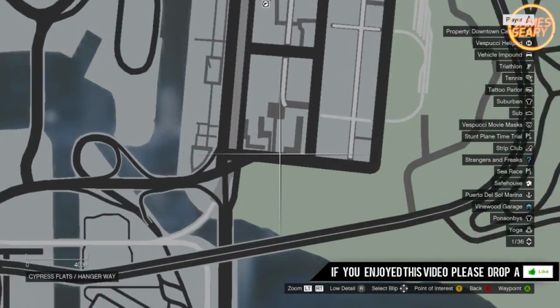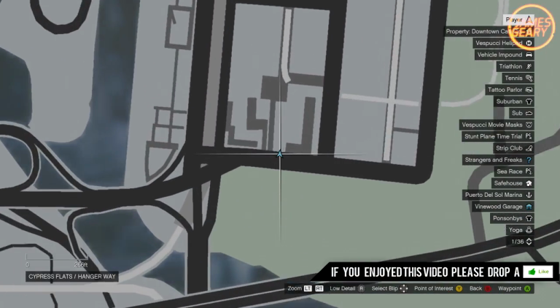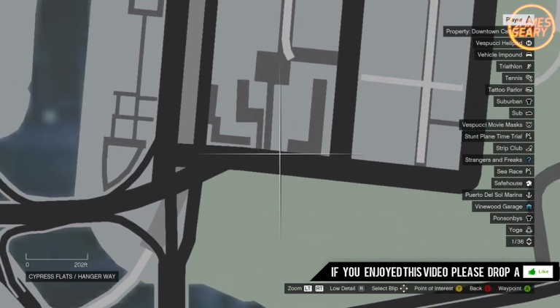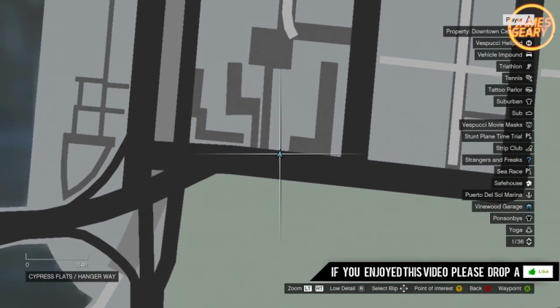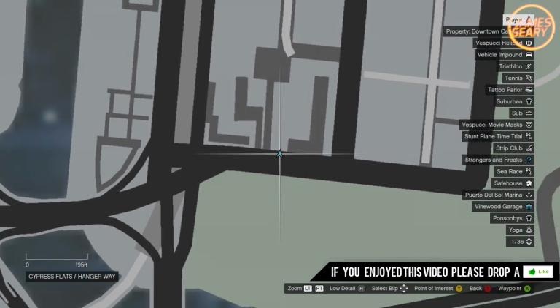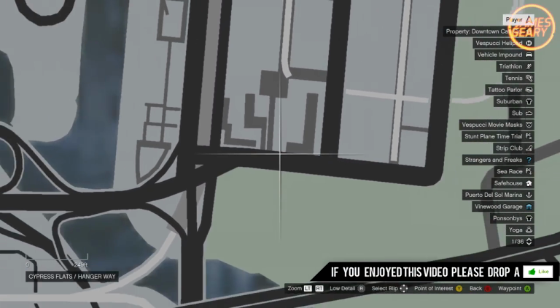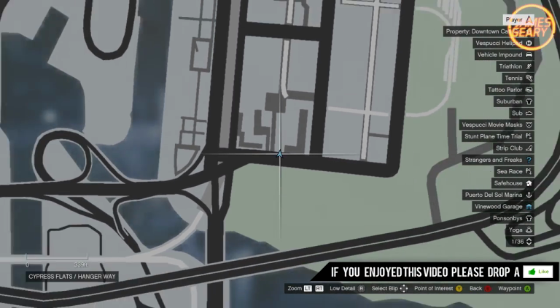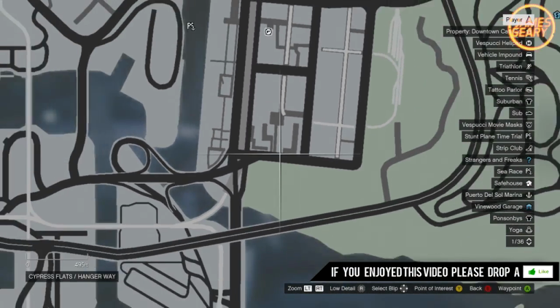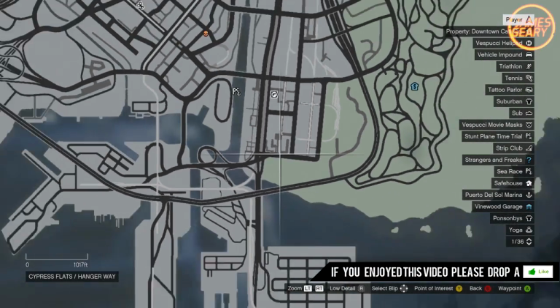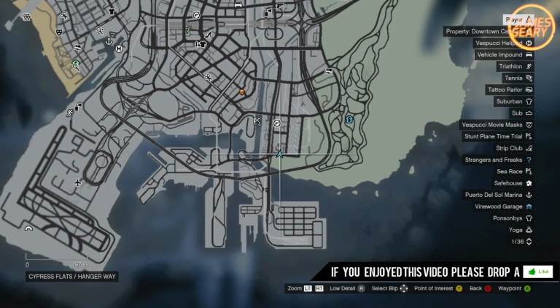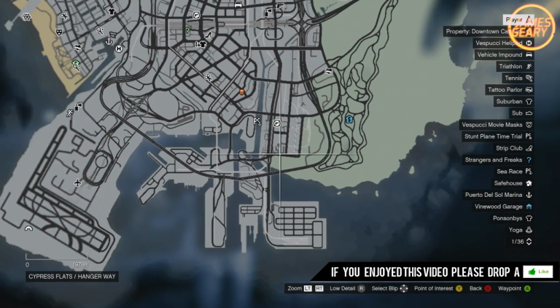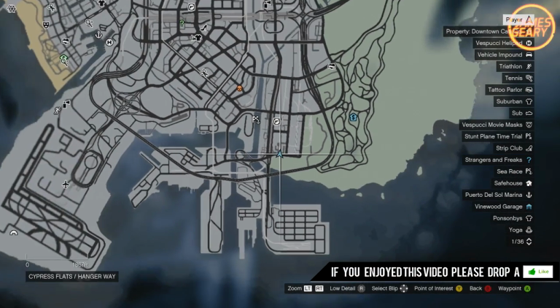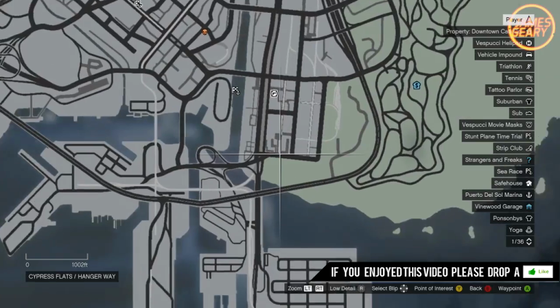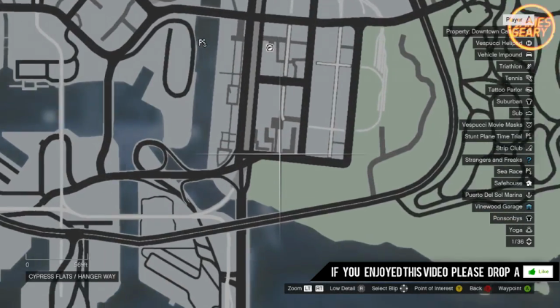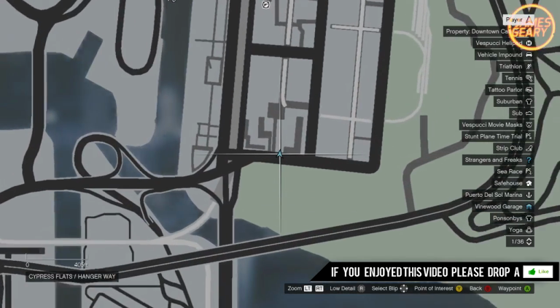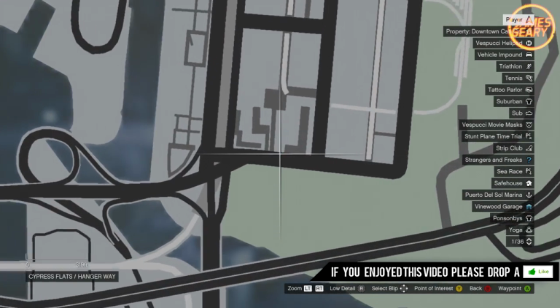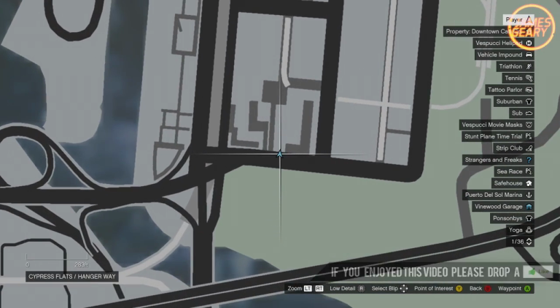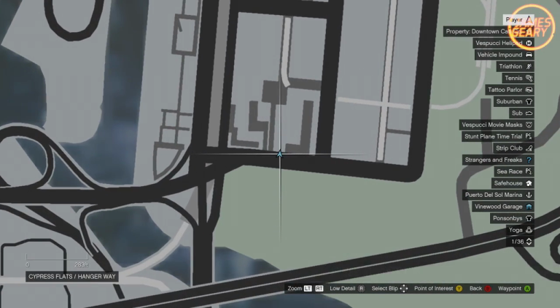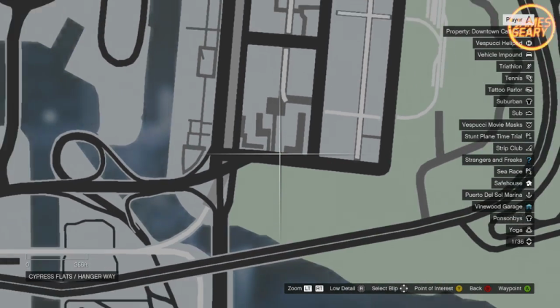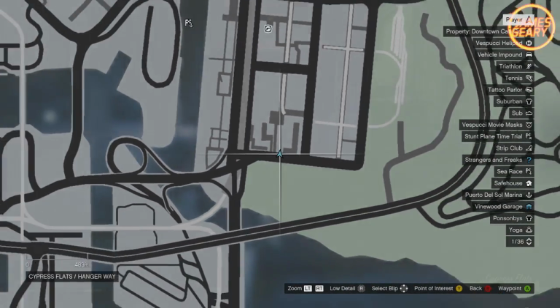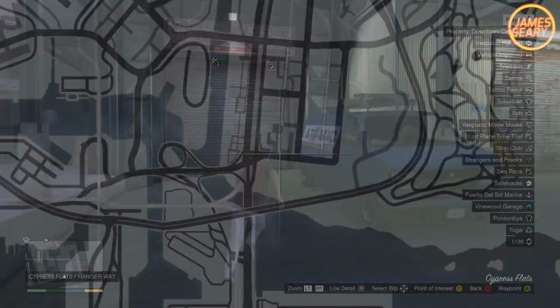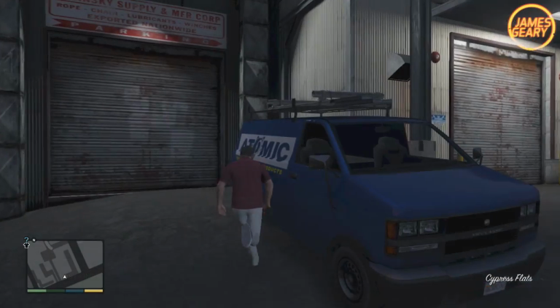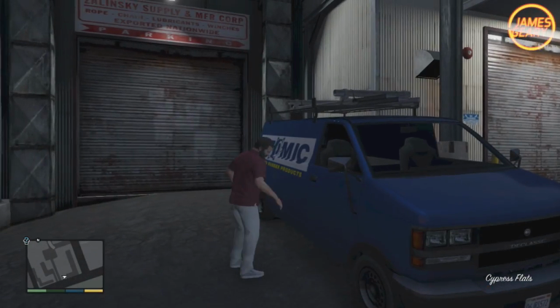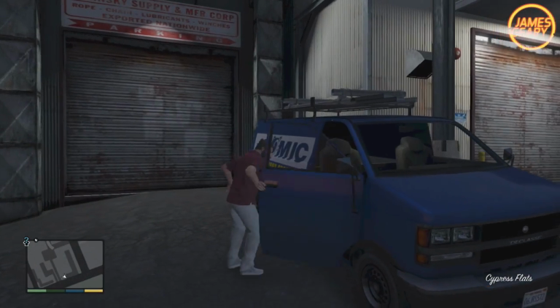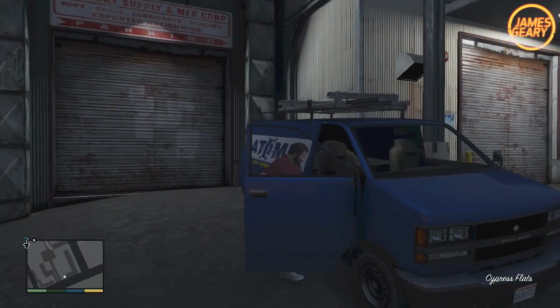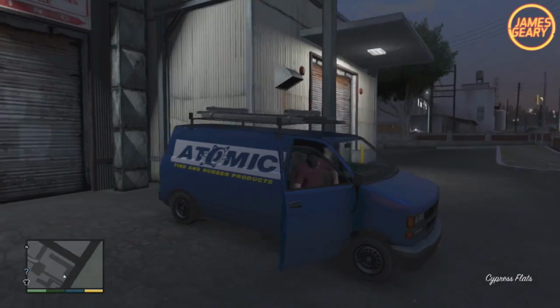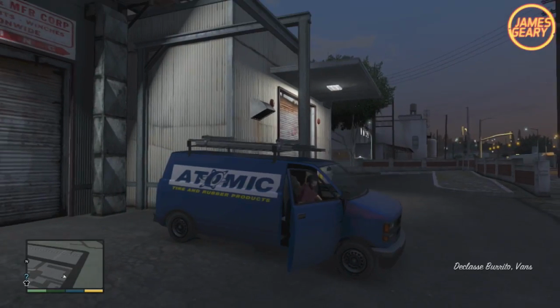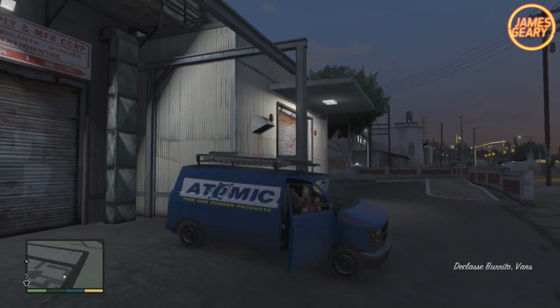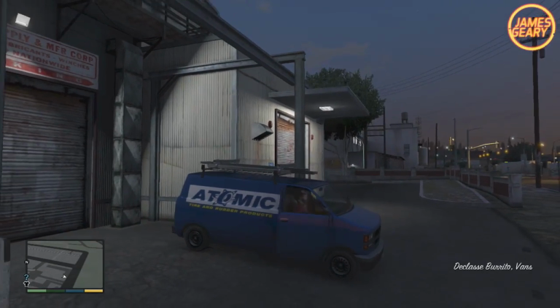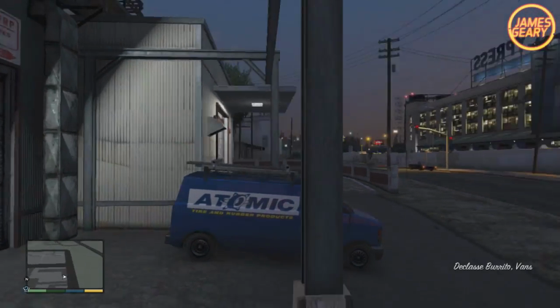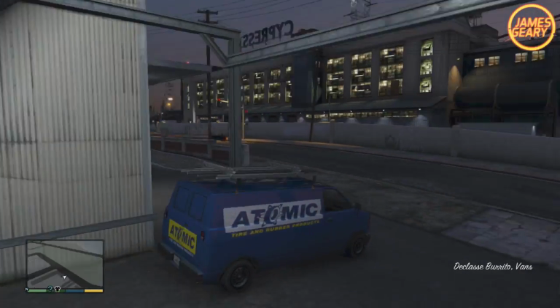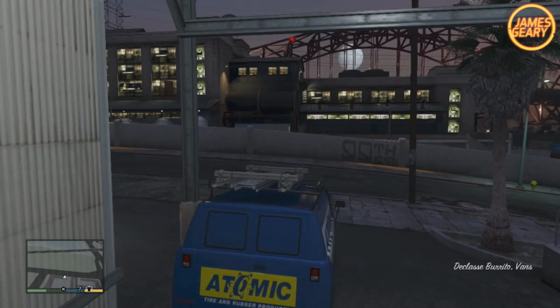The first thing you're going to want to do is head over to the location I have on screen right now. The best way to get this van to spawn is by driving there in a large vehicle such as a bus or another van. This will increase the probability of a van spawning in that parking spot.